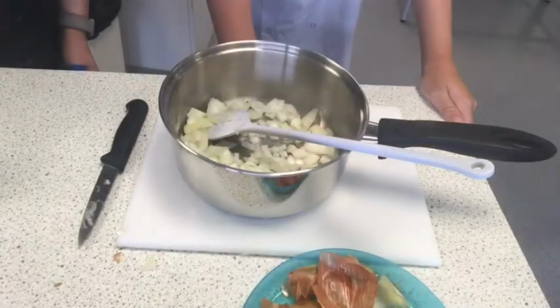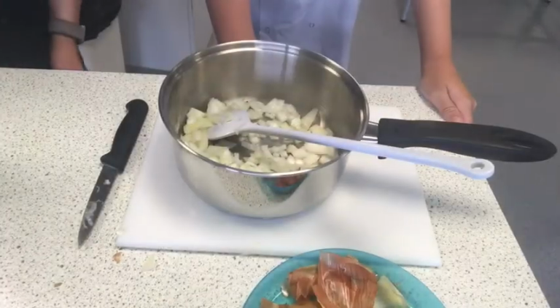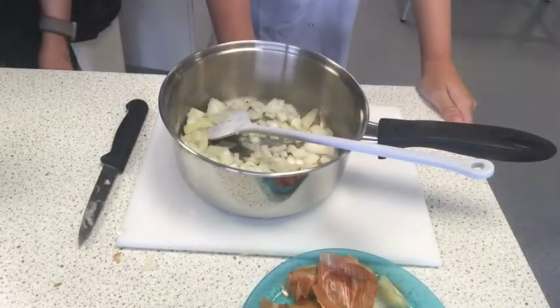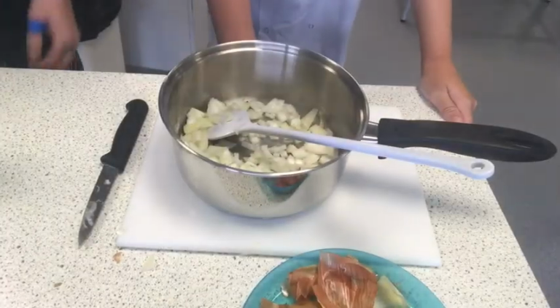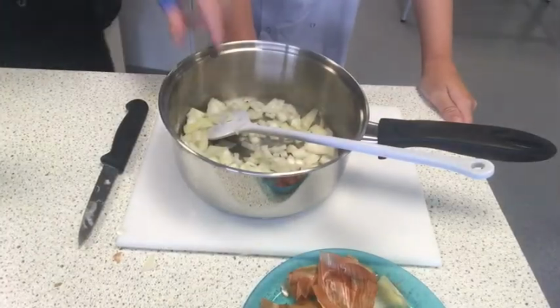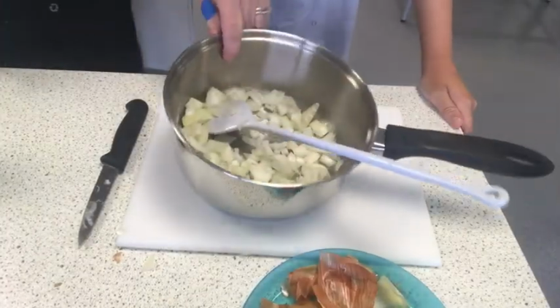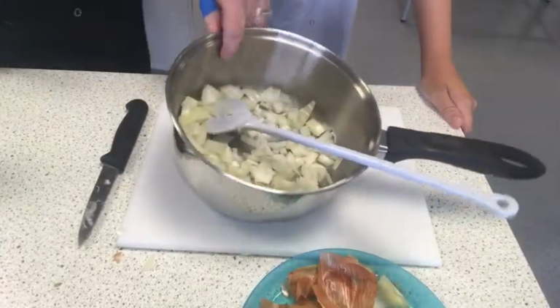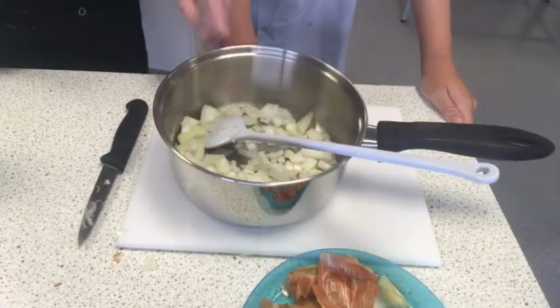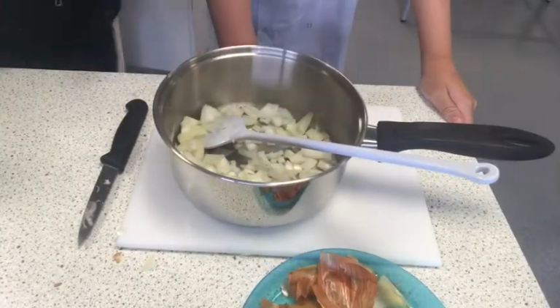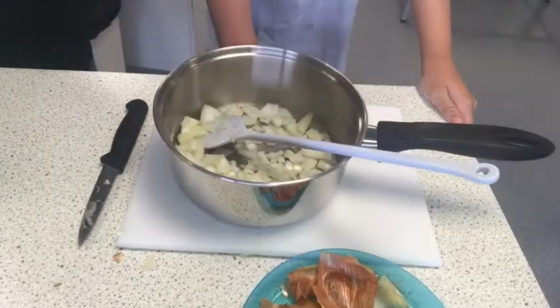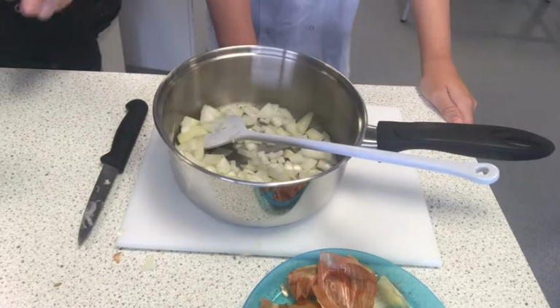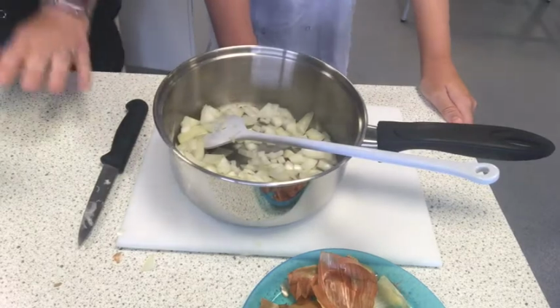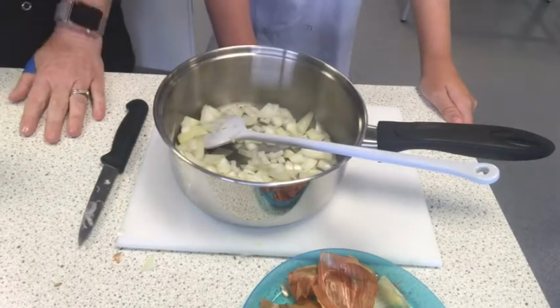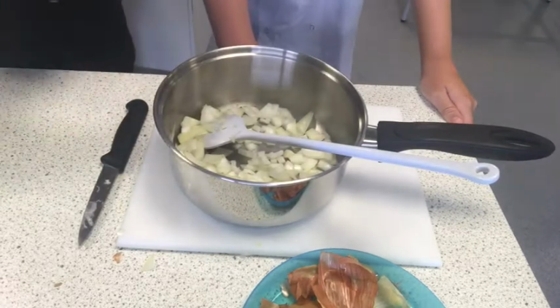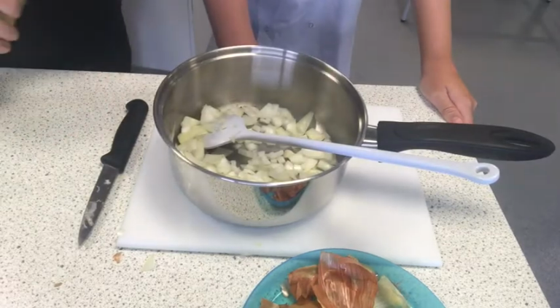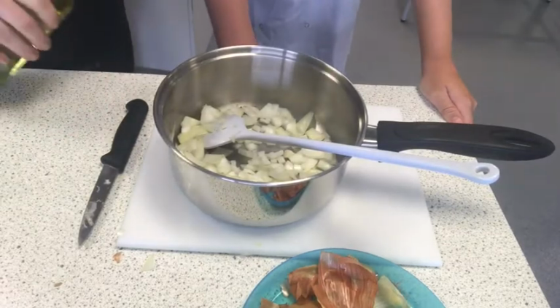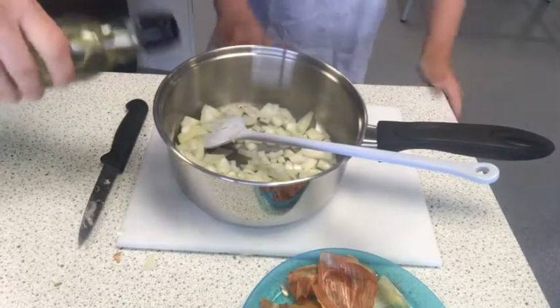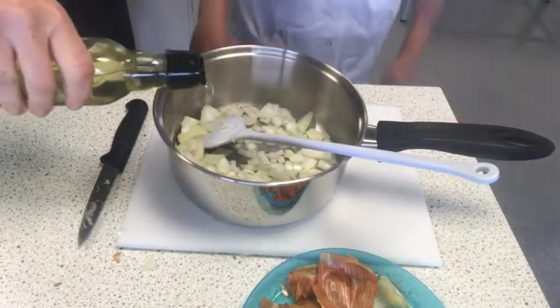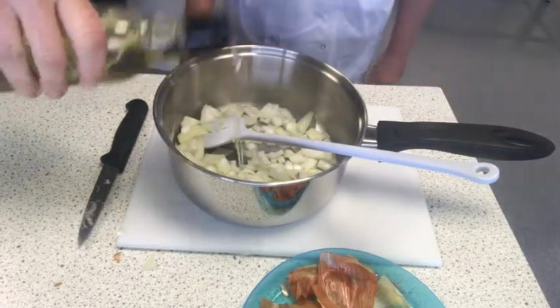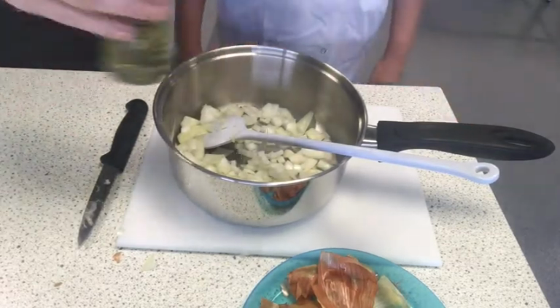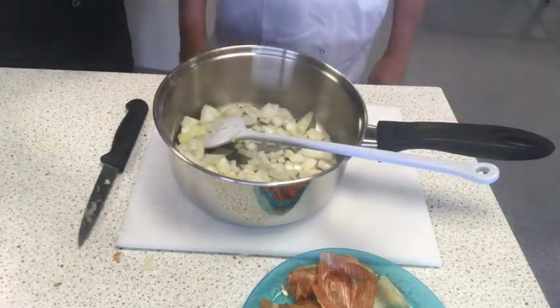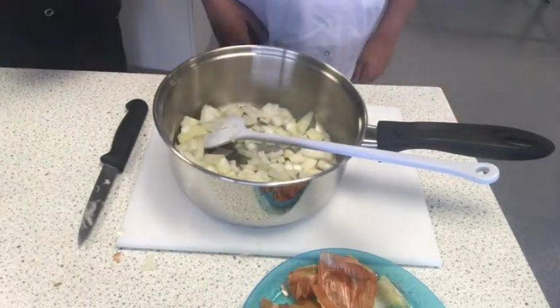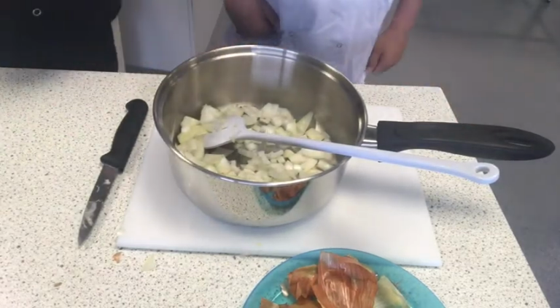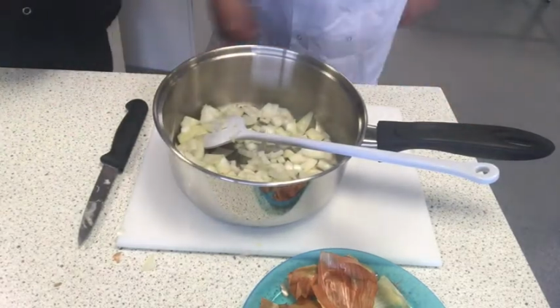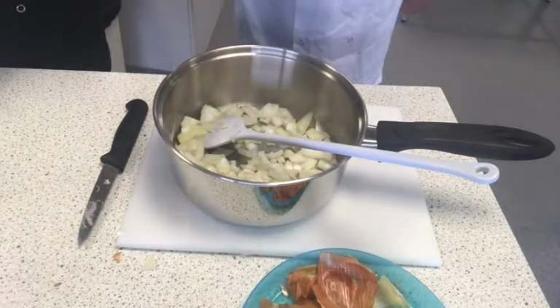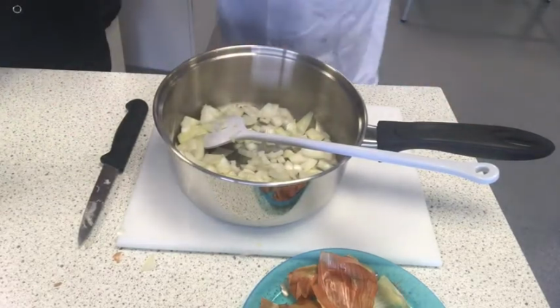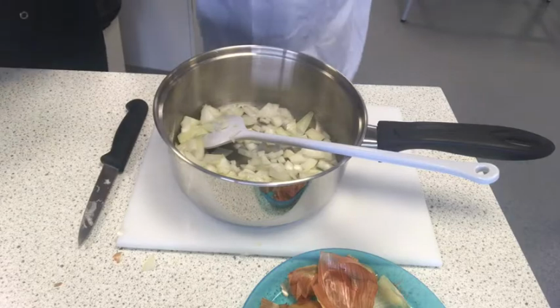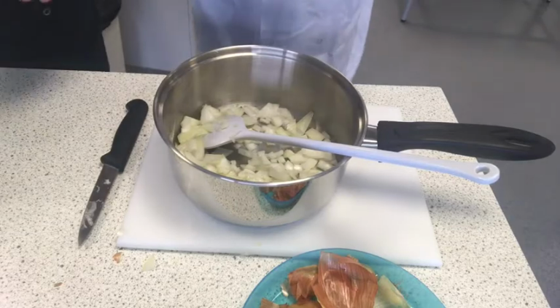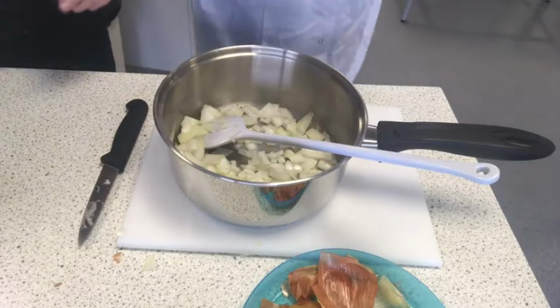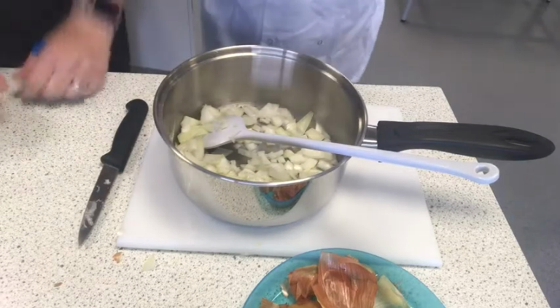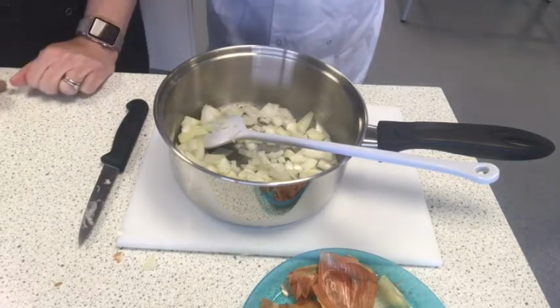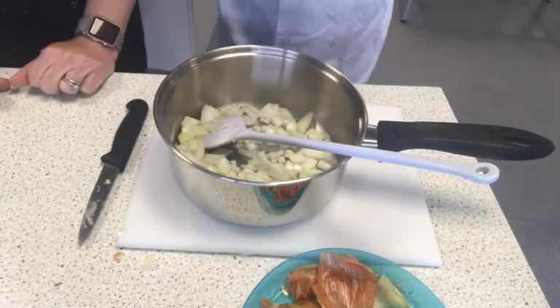Once the onion has been chopped, place it into the saucepan and add just a splash of oil into the pan. You don't need too much.